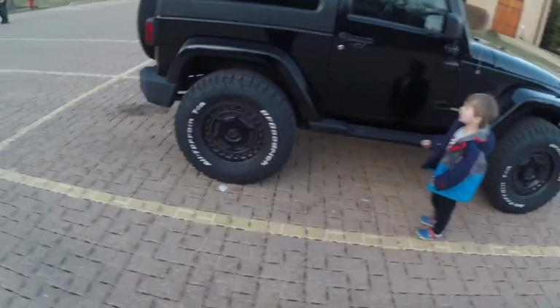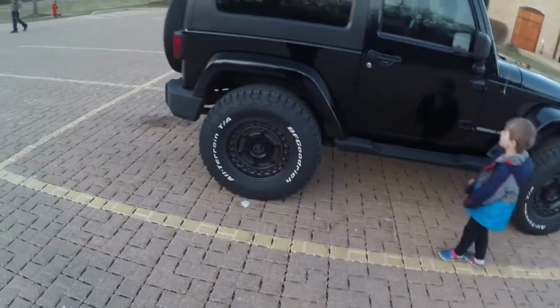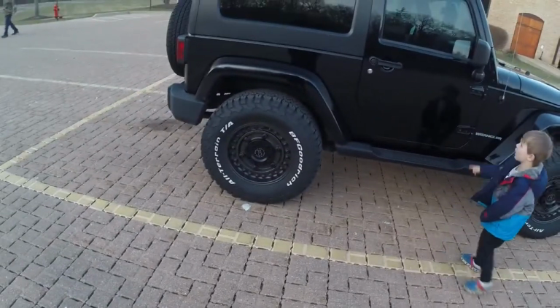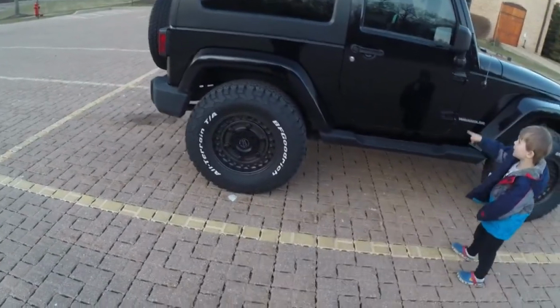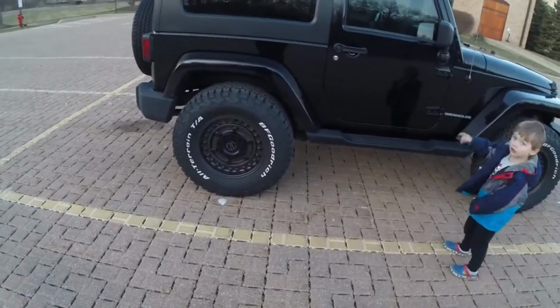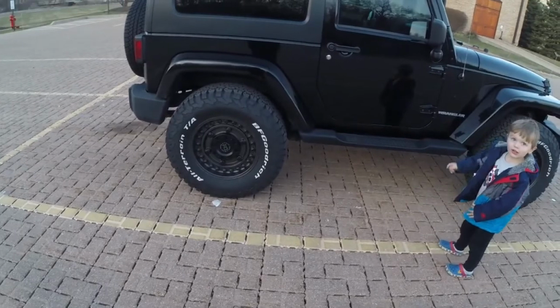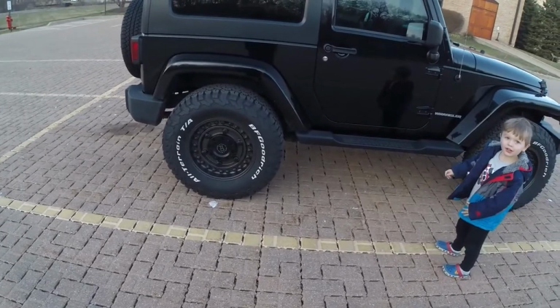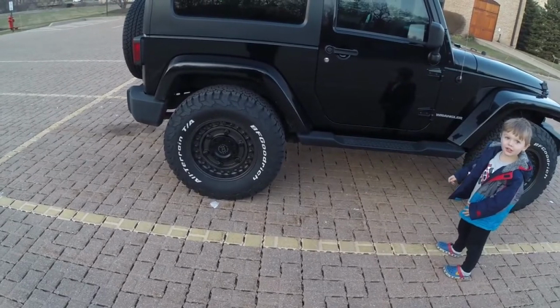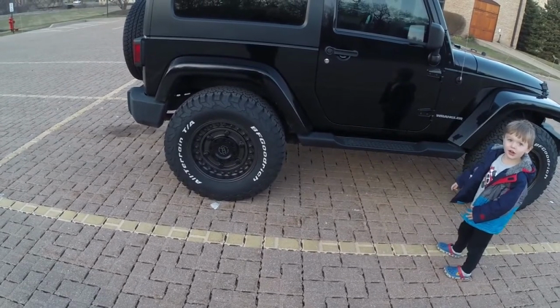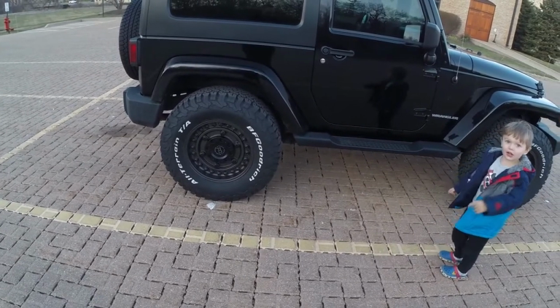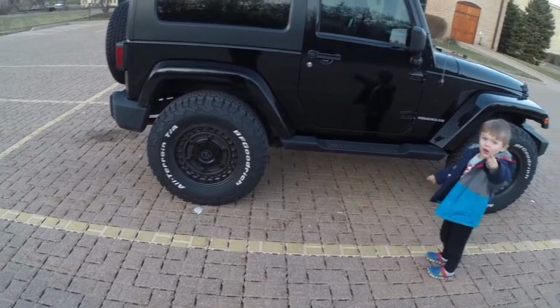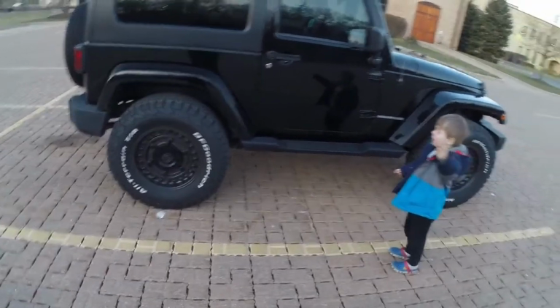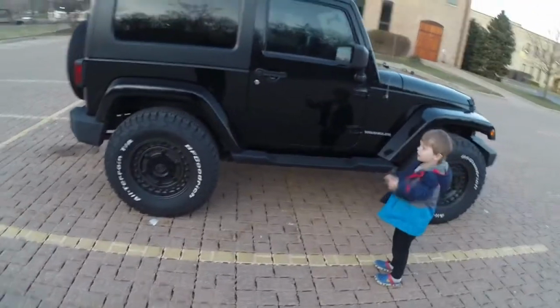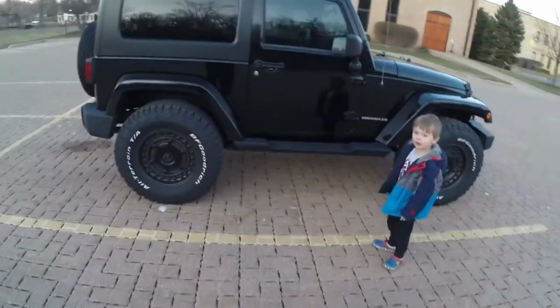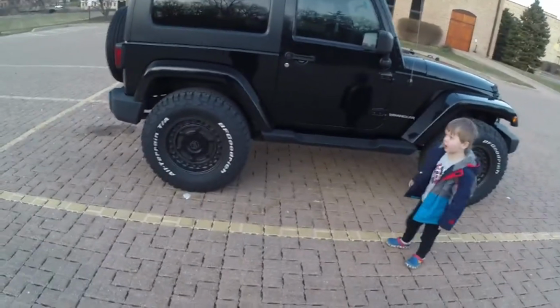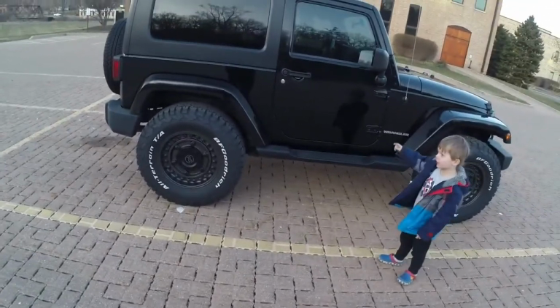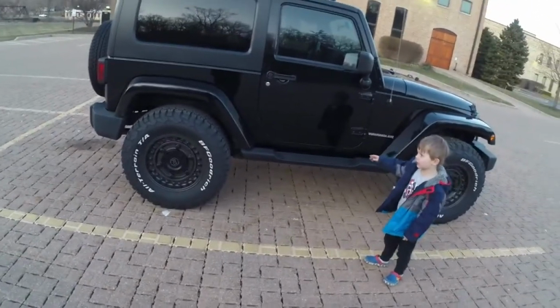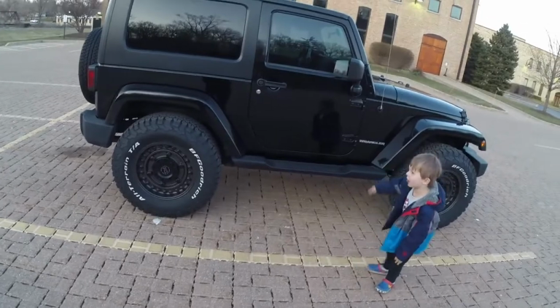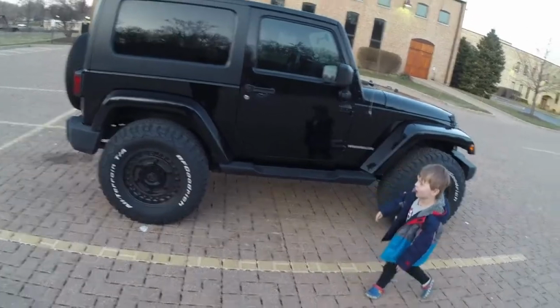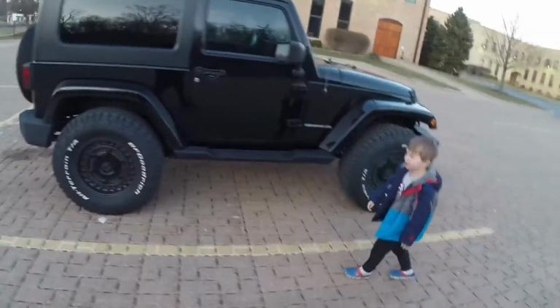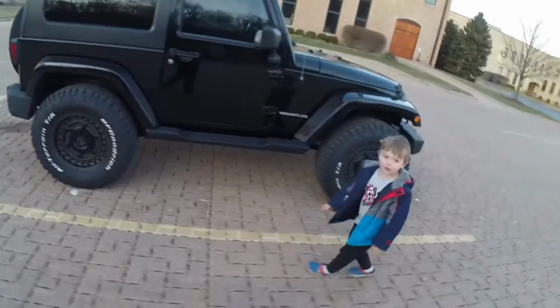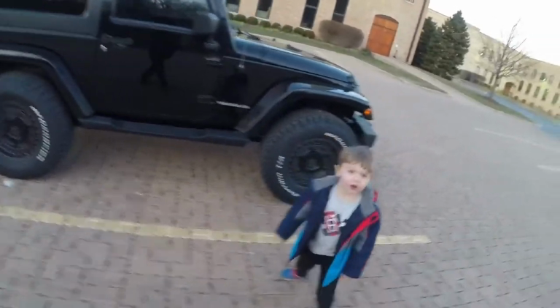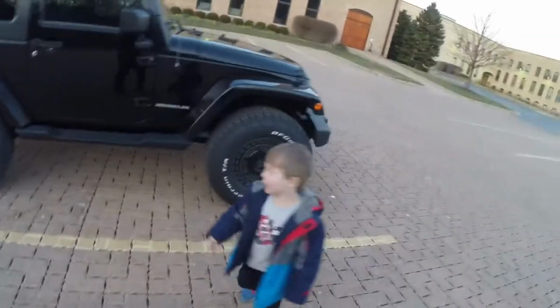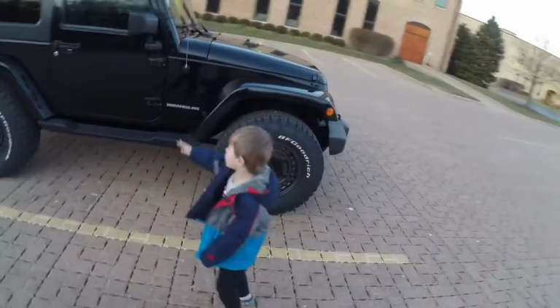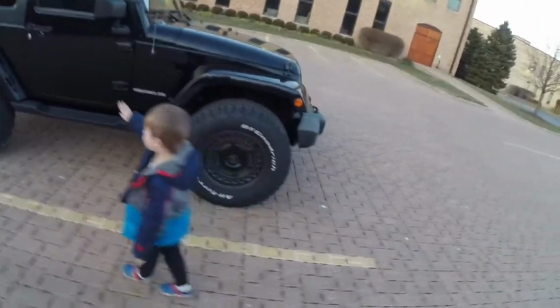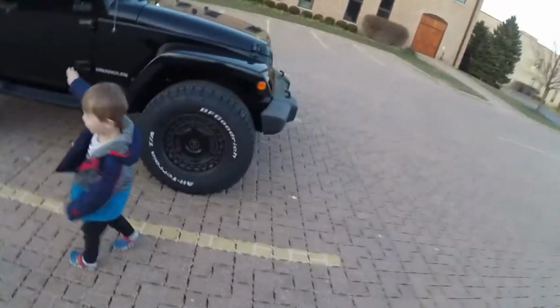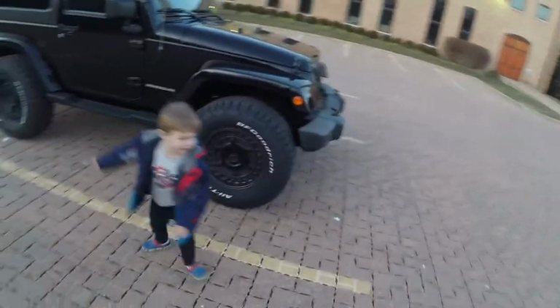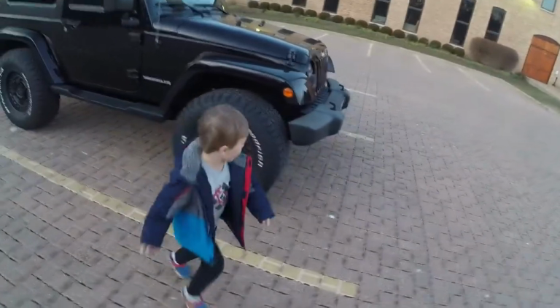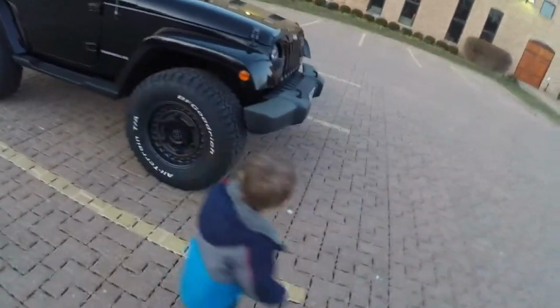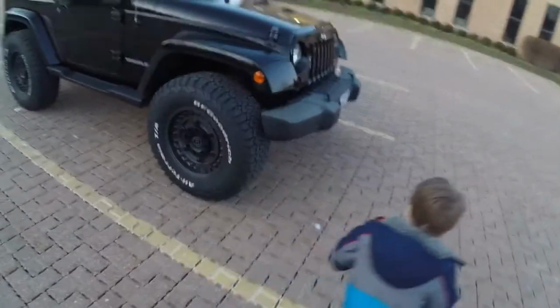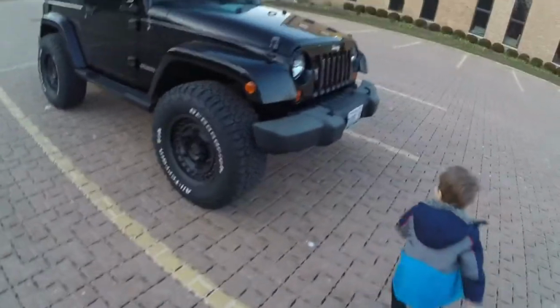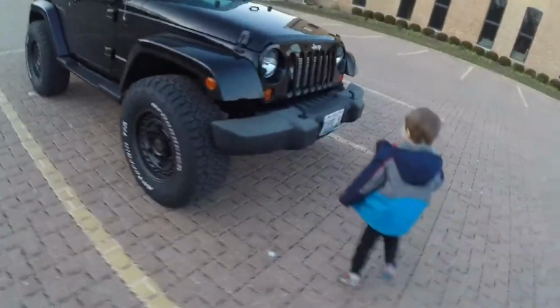I'm at stoplights — I pull up and people are gawking at these wheels and tires. I am not lying. It's been one week and the feedback has been great.